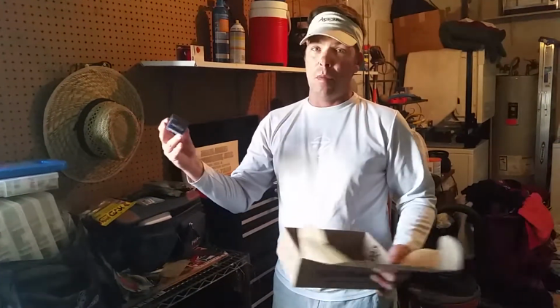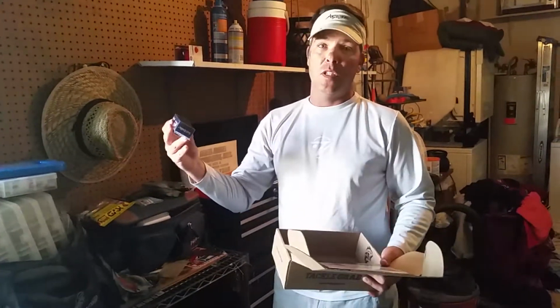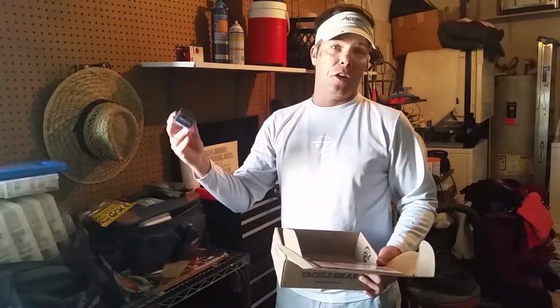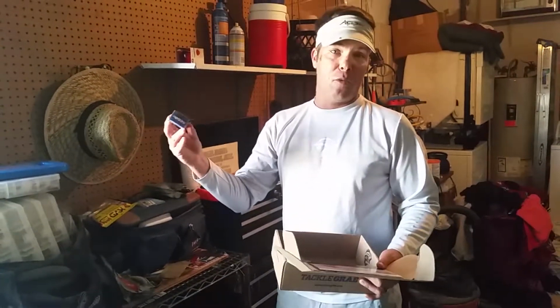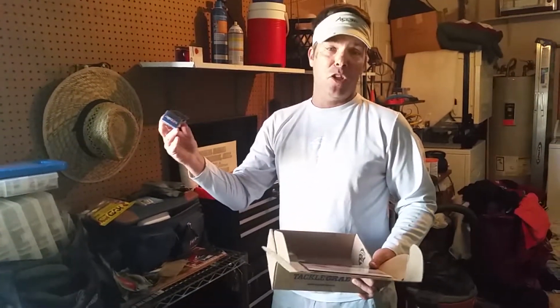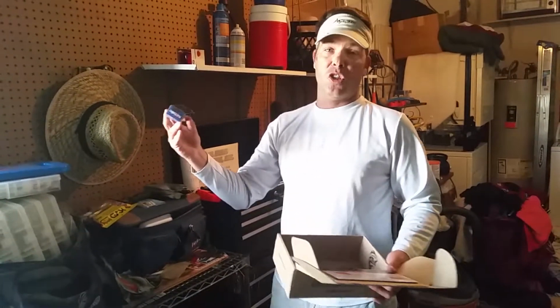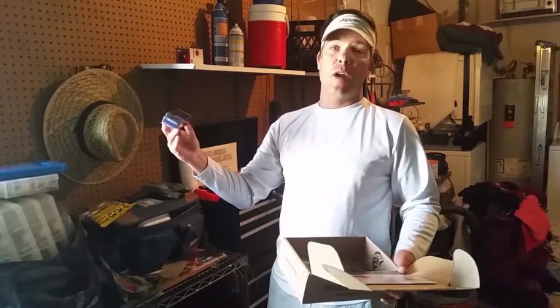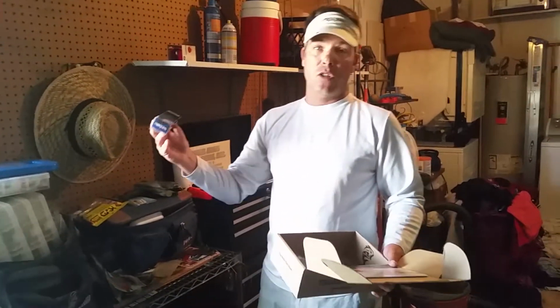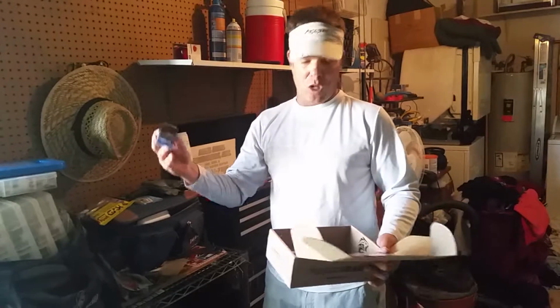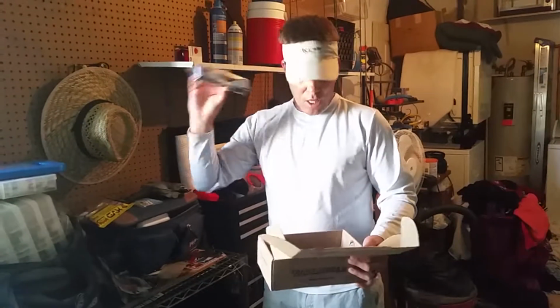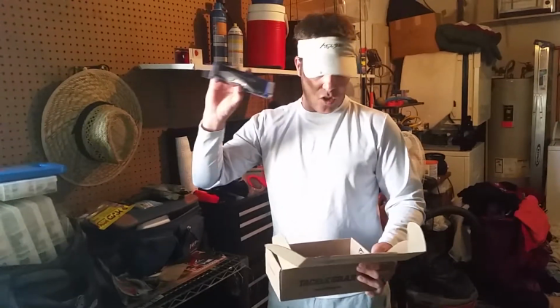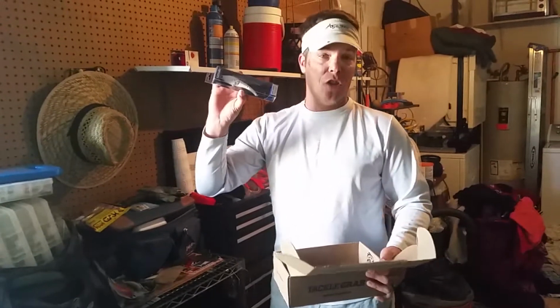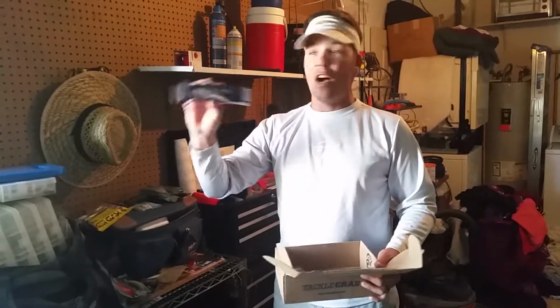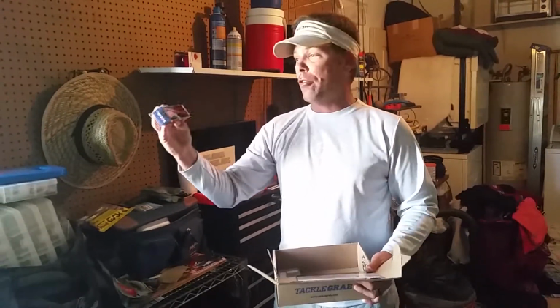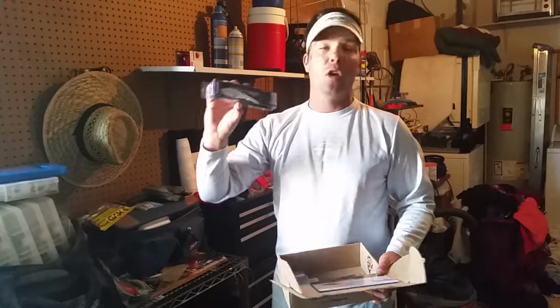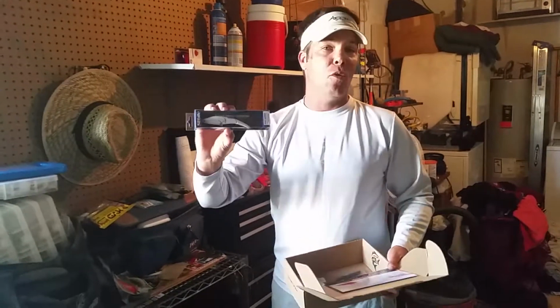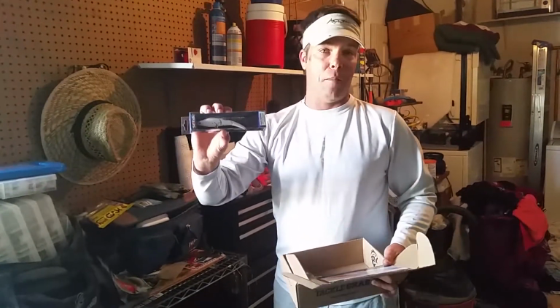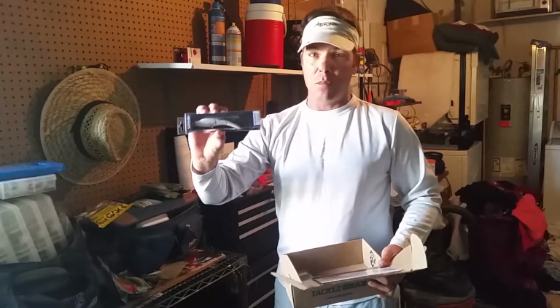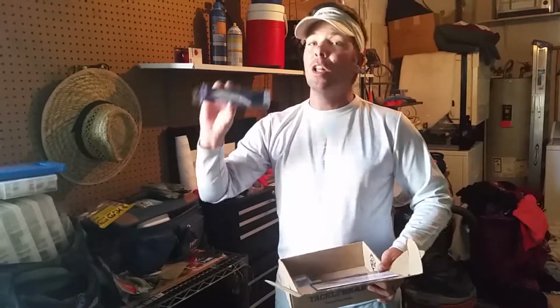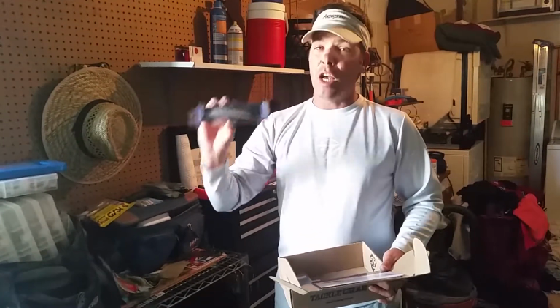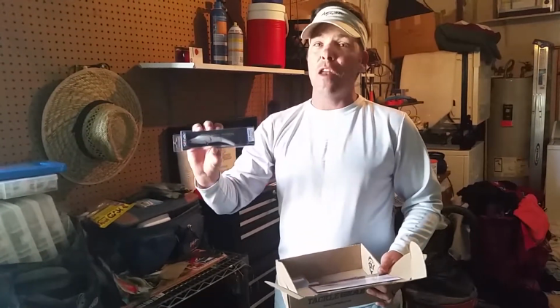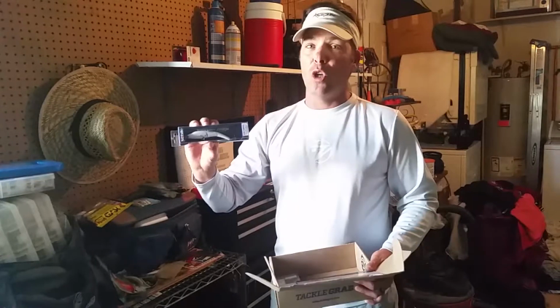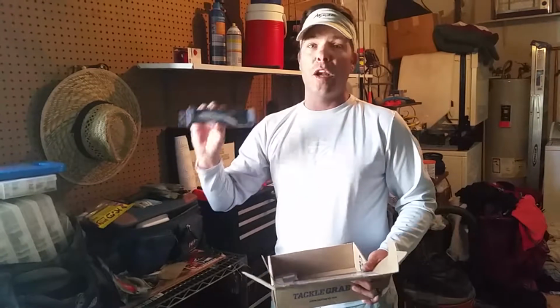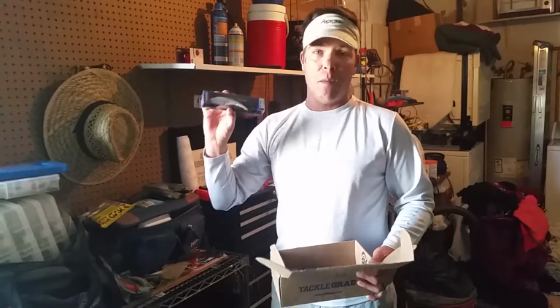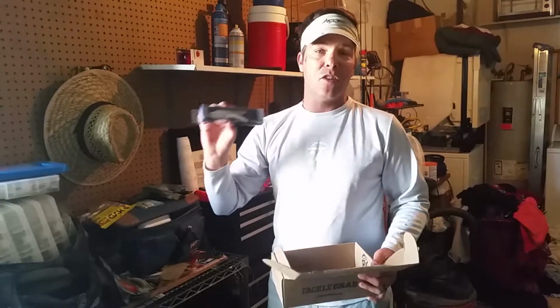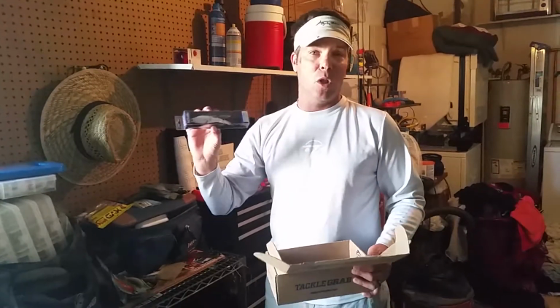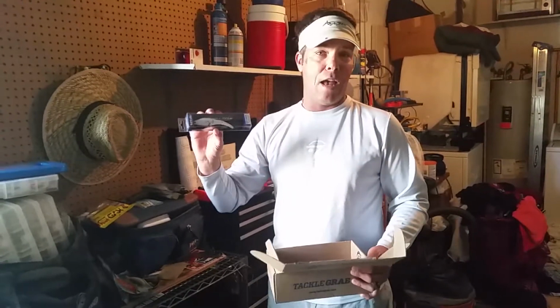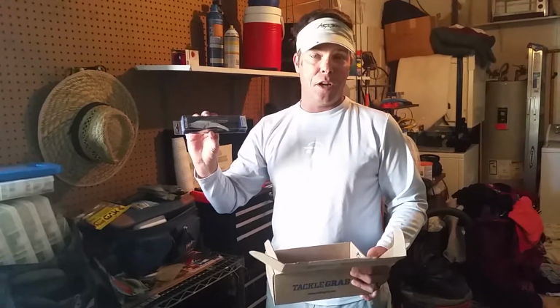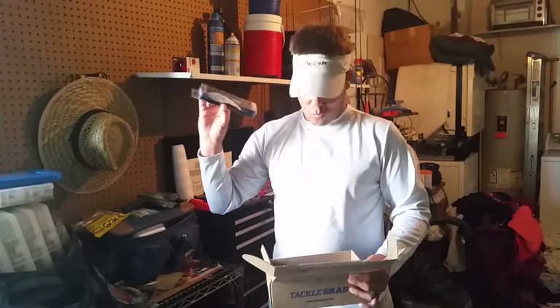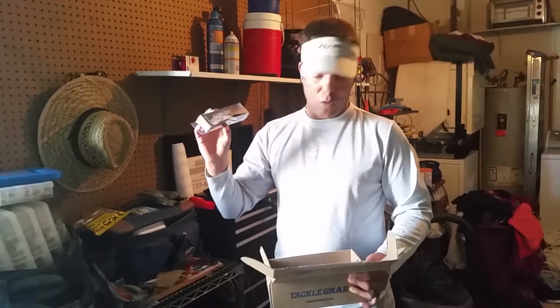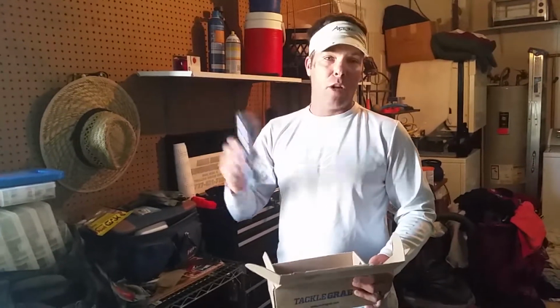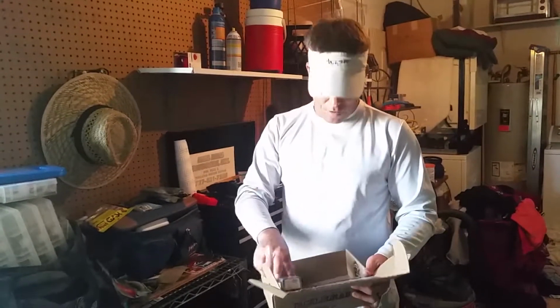I'm going to put this out there after the redfish and the snook right now too. This is an awesome find. I don't know if you guys know anything about Sebile — check them out if you don't. They are one of the best-made lures out there. Really, really great stuff.